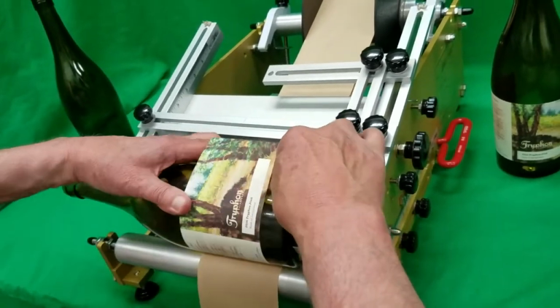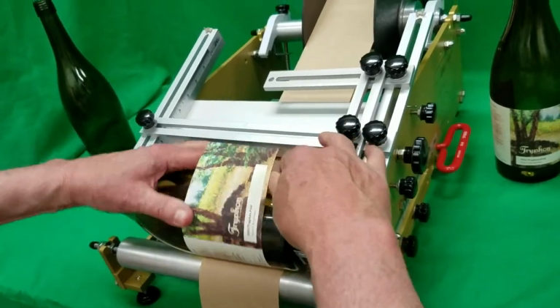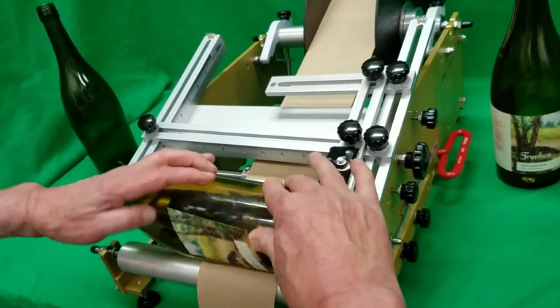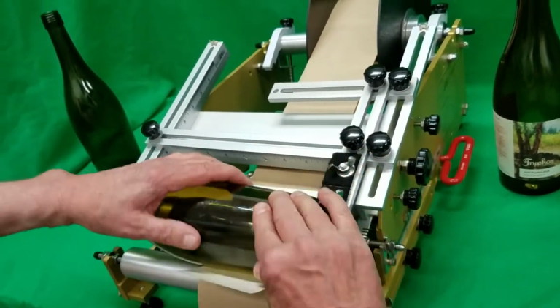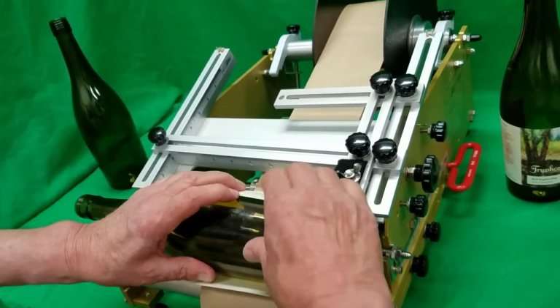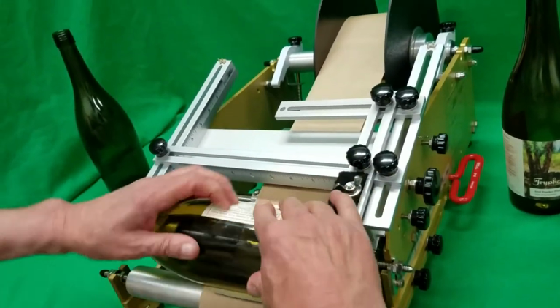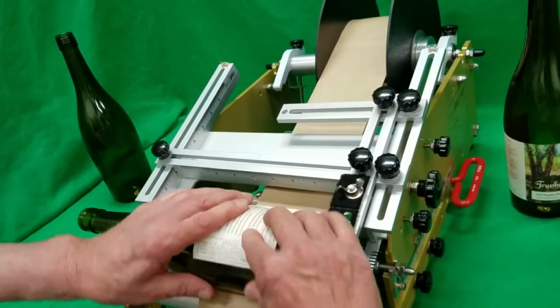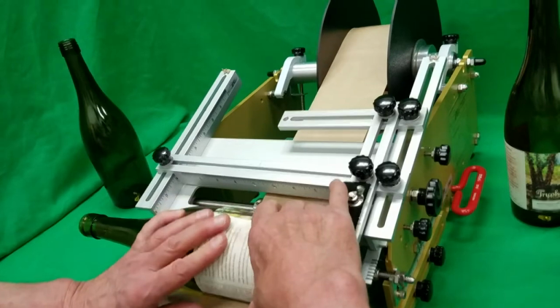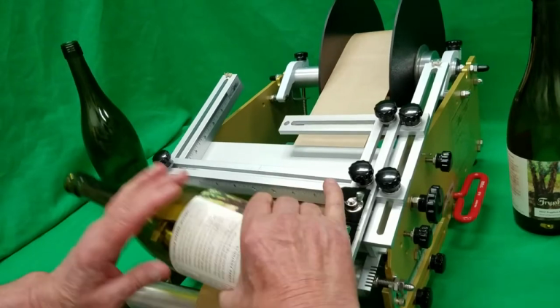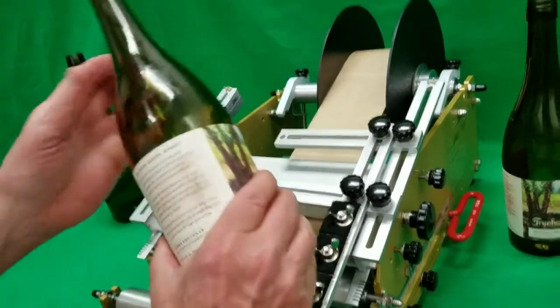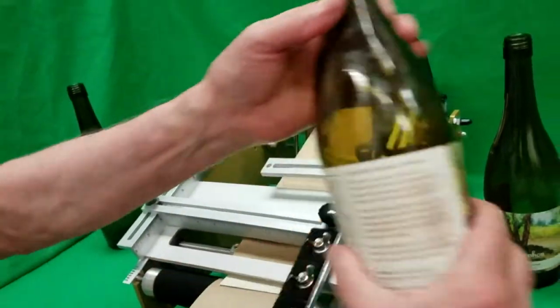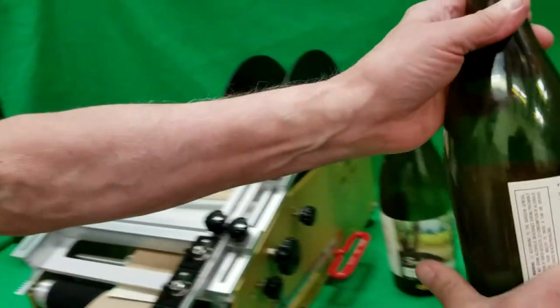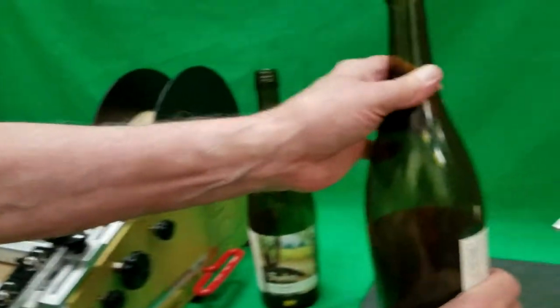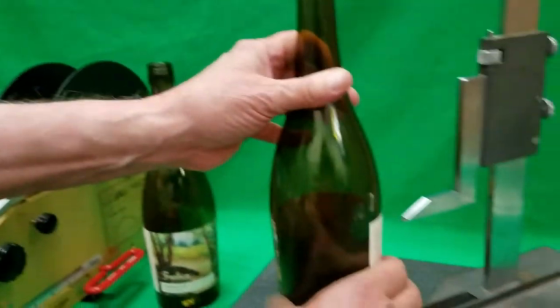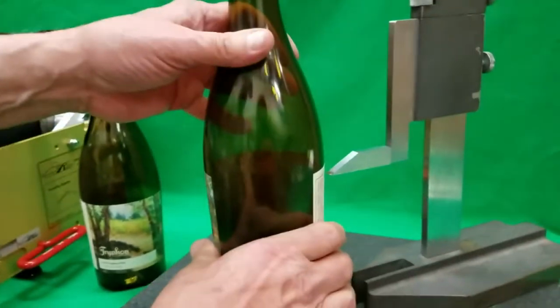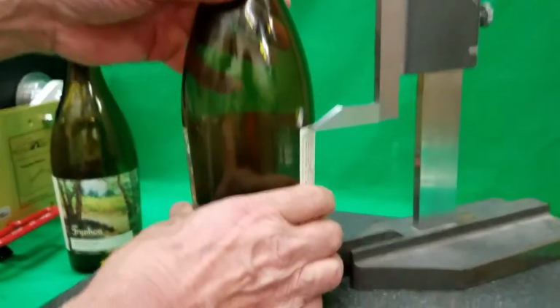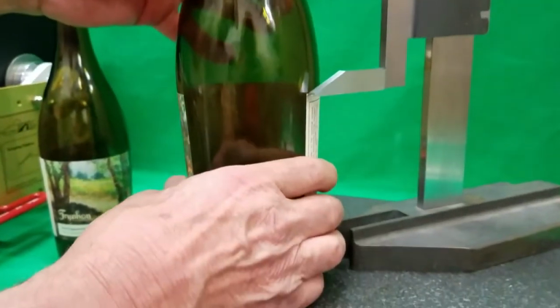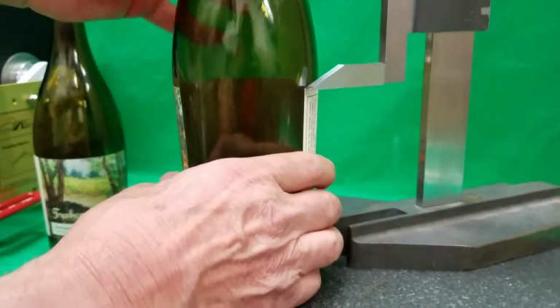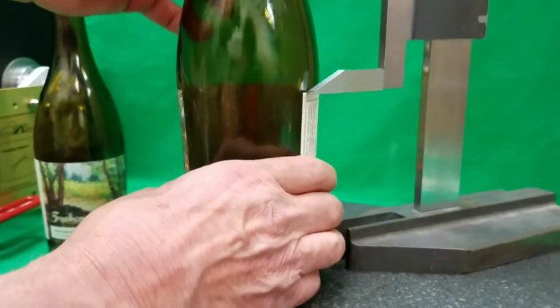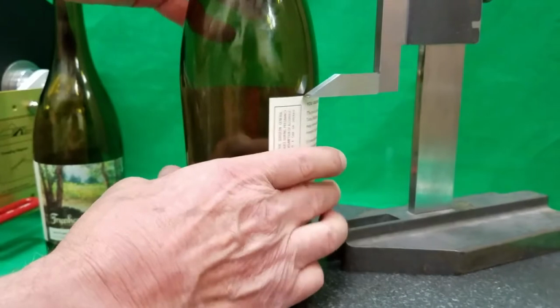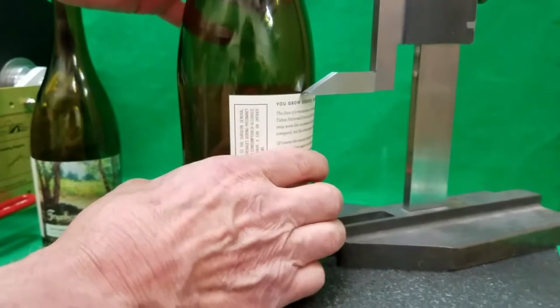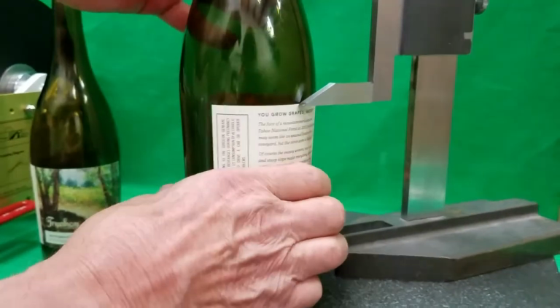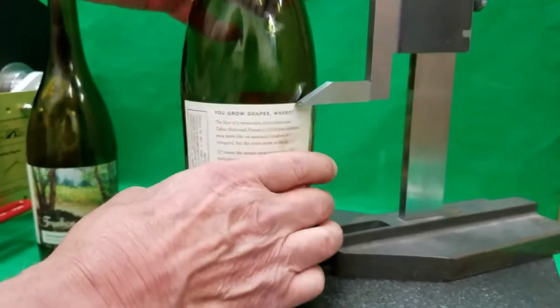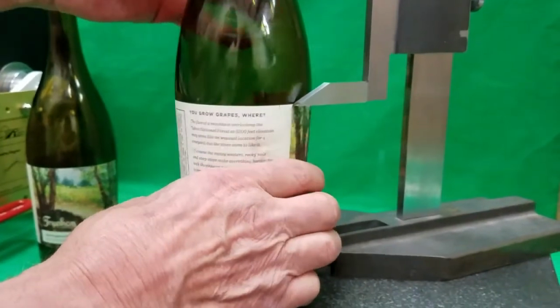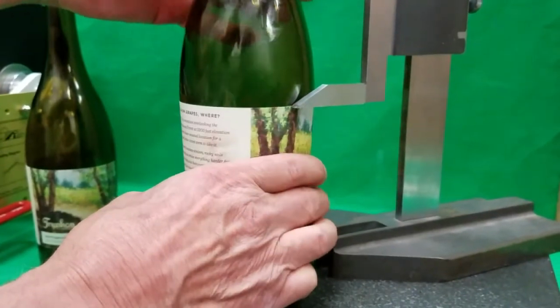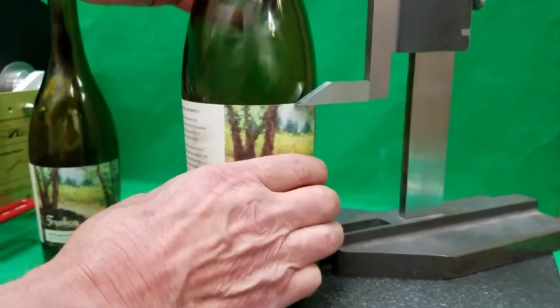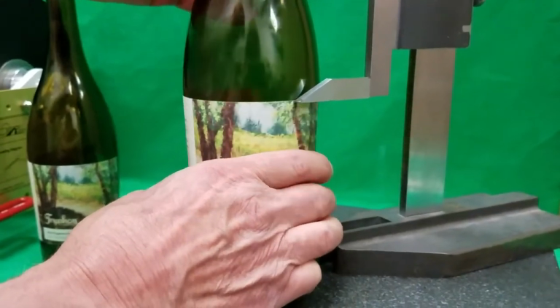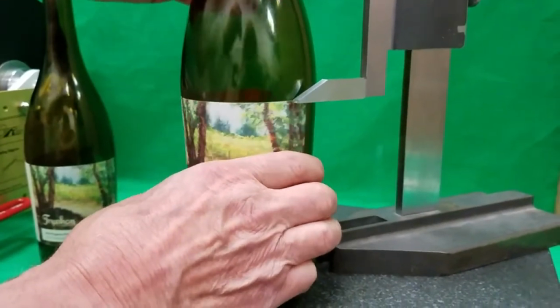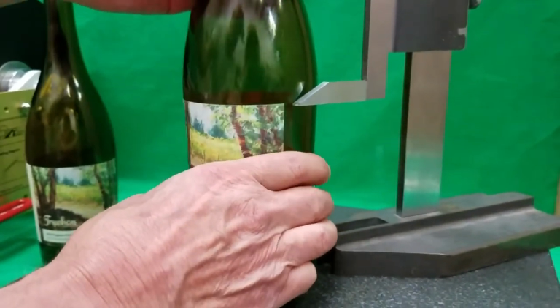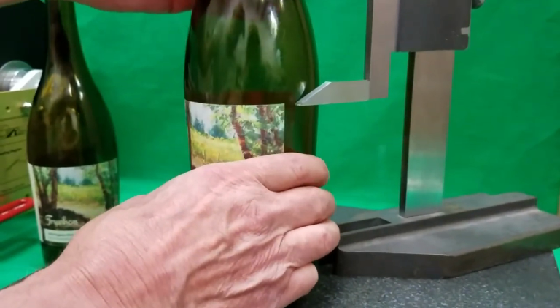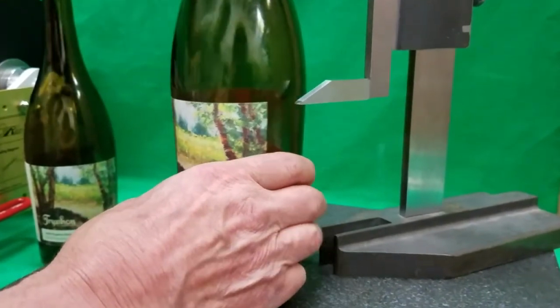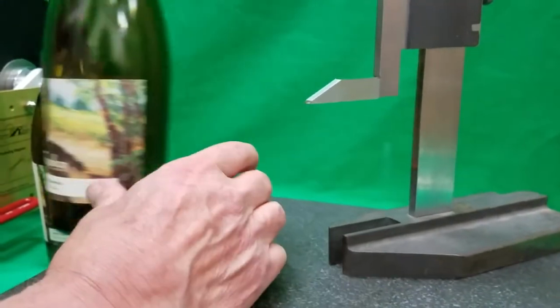We pull it into the cradle area and we roll the label on forward, then roll the label on backwards. And once again, you'll see that this is perfectly level all the way across.